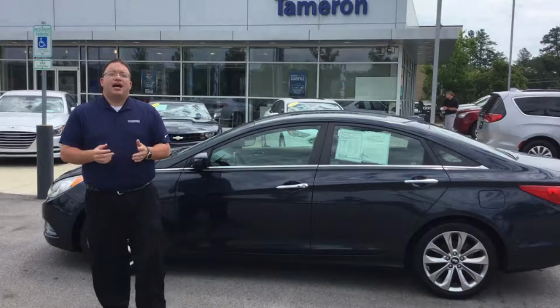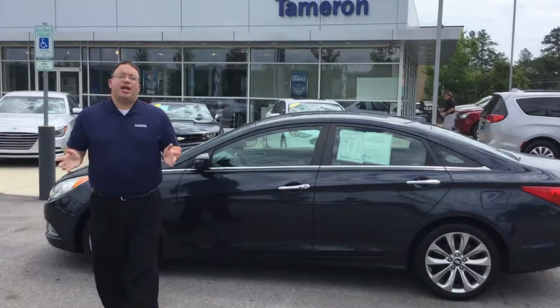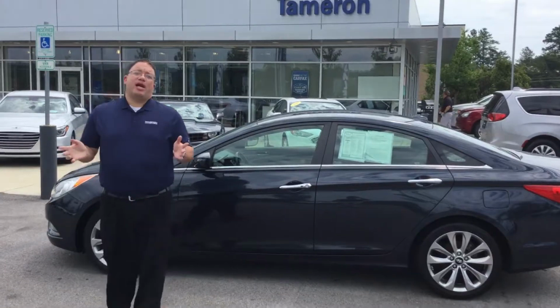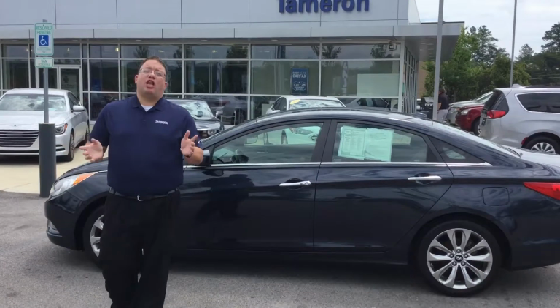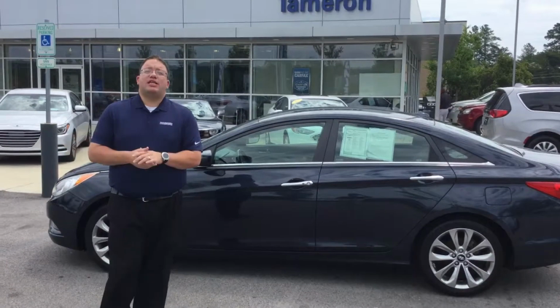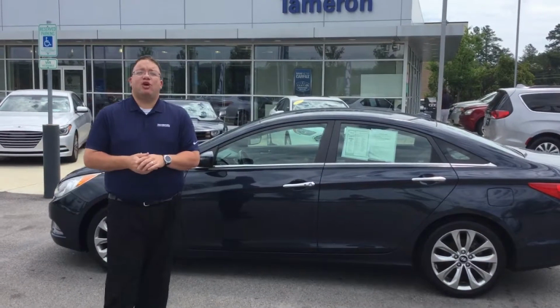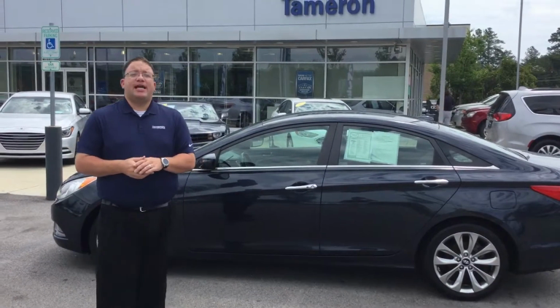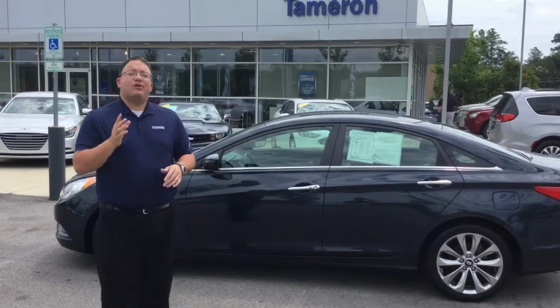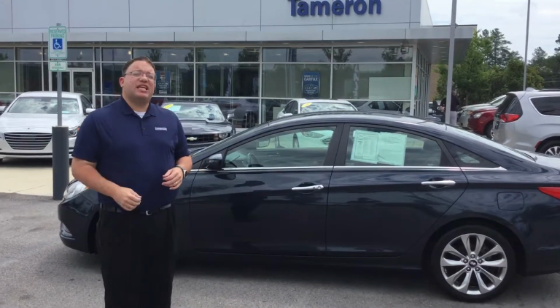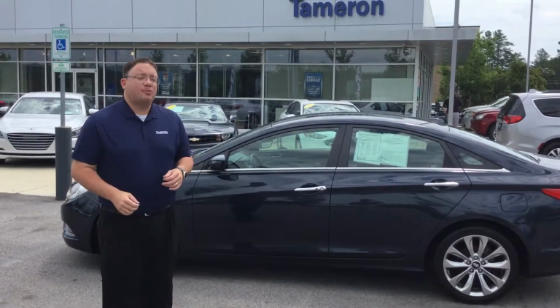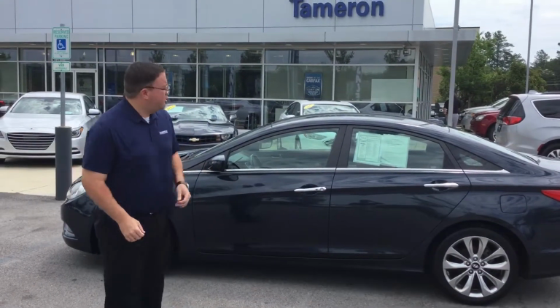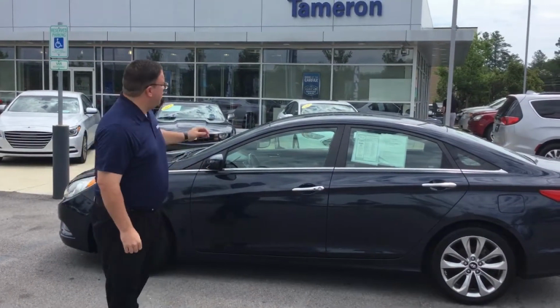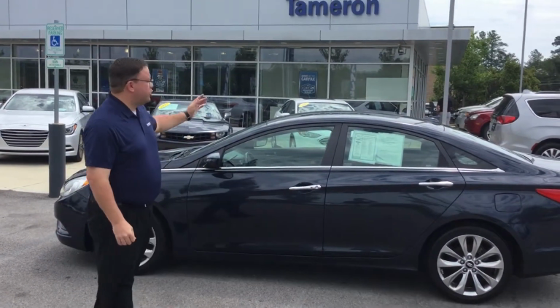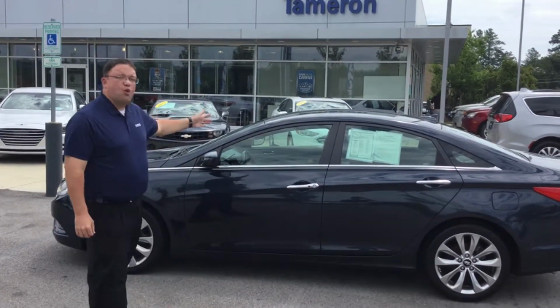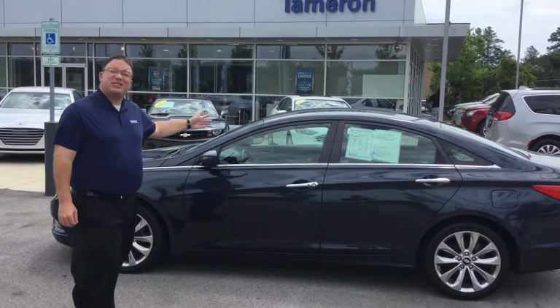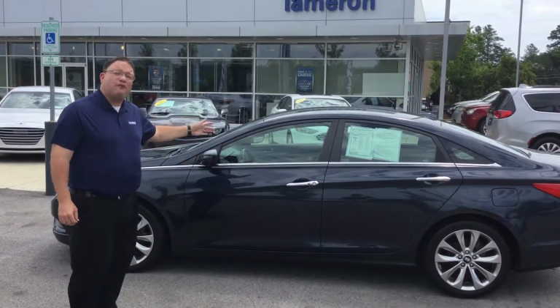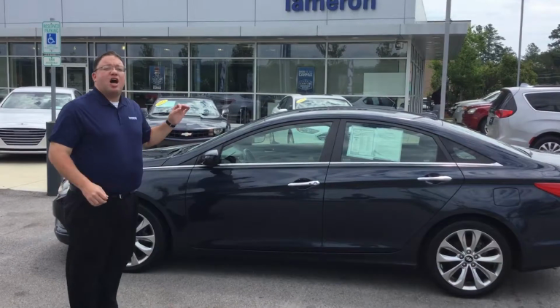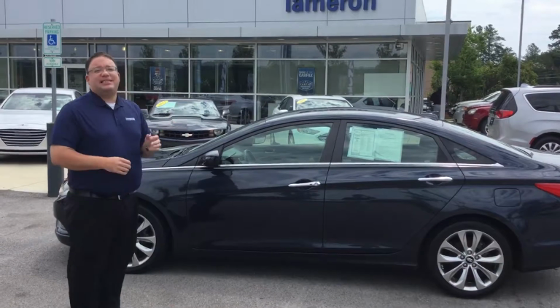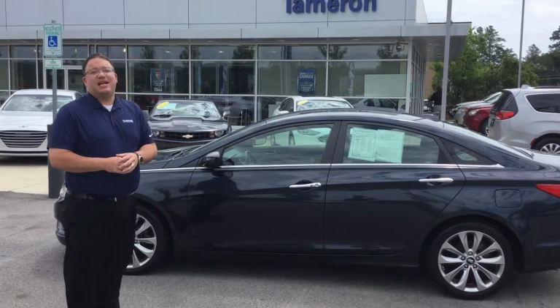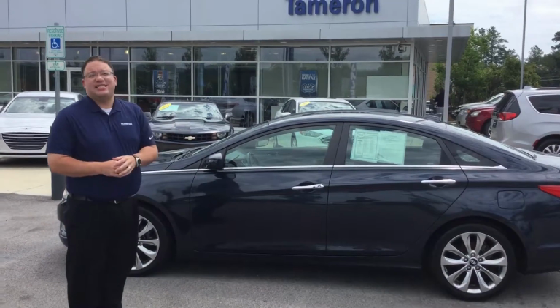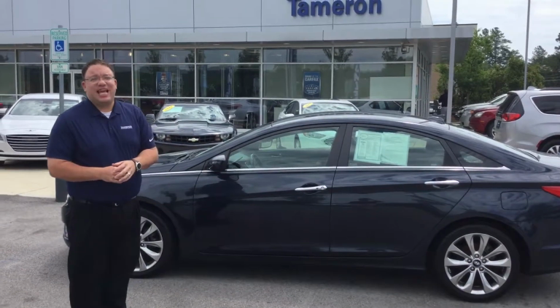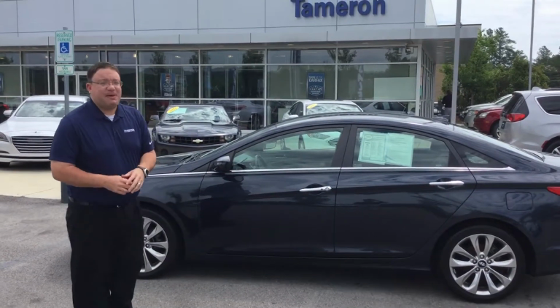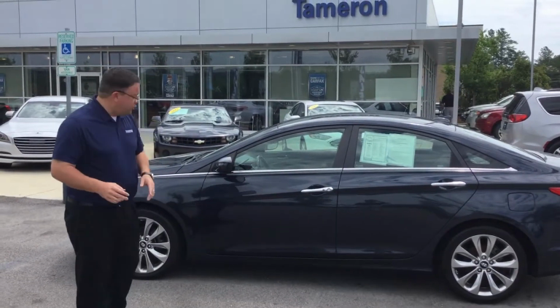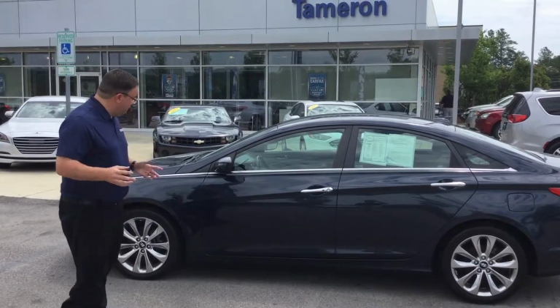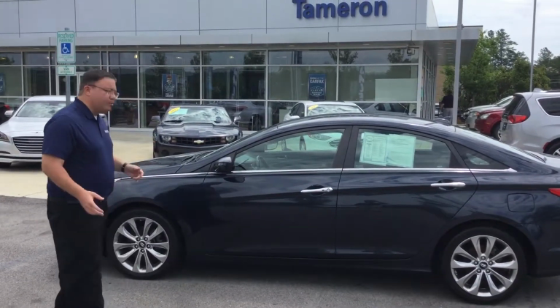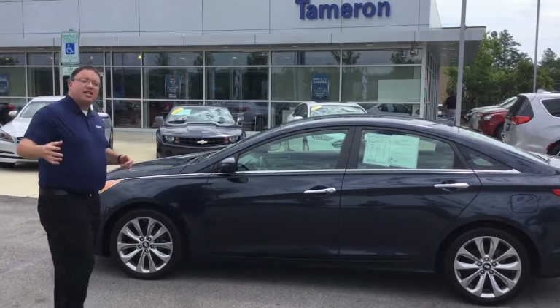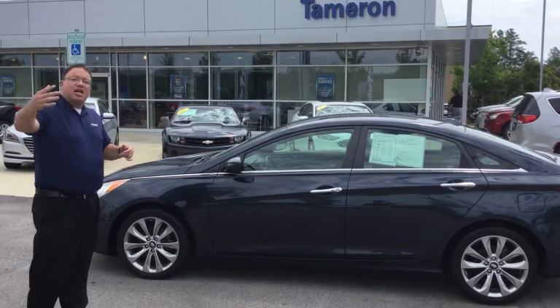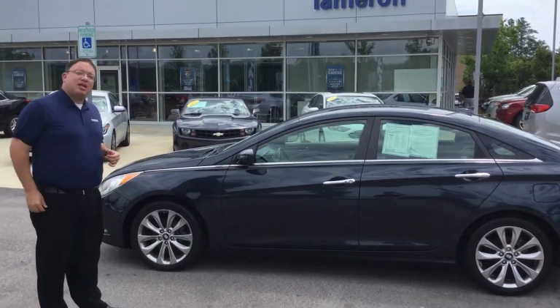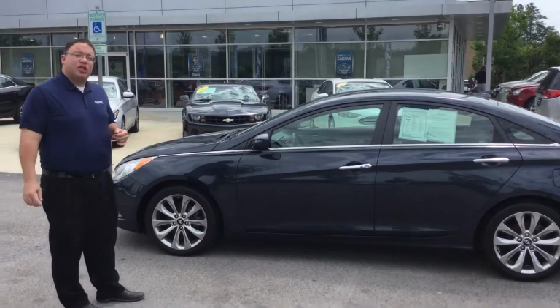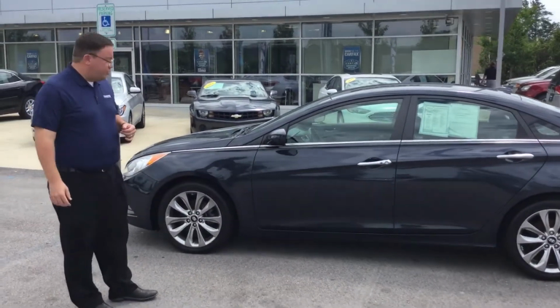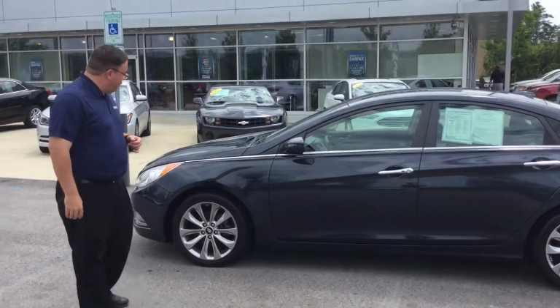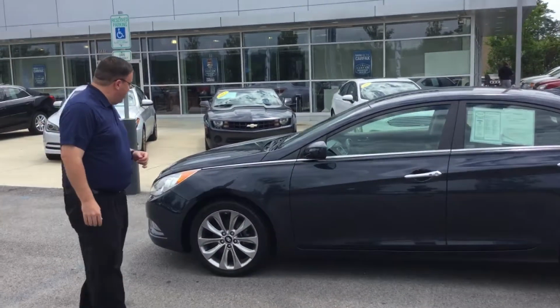Hi John, I'm Brandon Crawley here at Tamron Hyundai. I want to thank you so much for your interest in the gorgeous 2012 Hyundai Sonata. This is the SE Package, so you've got a few upgrades. Coming up here, let me show you what you're getting for your money.